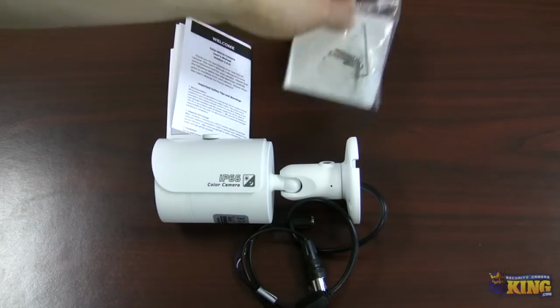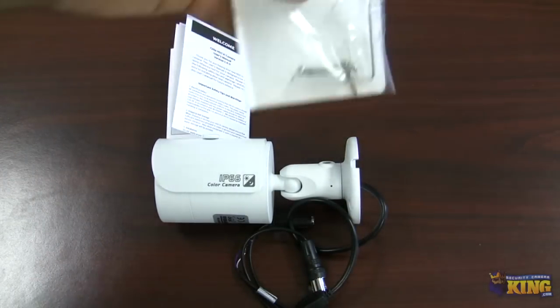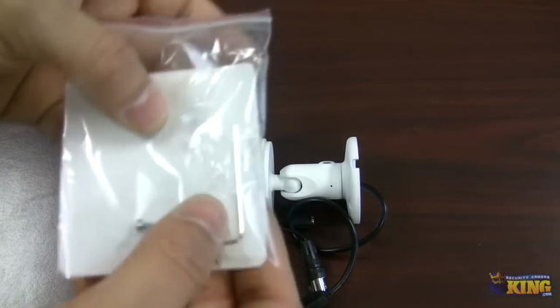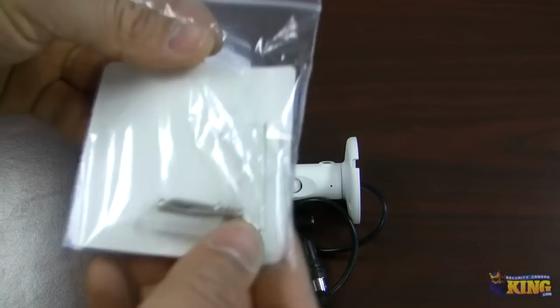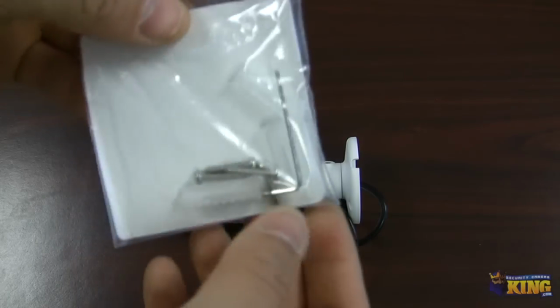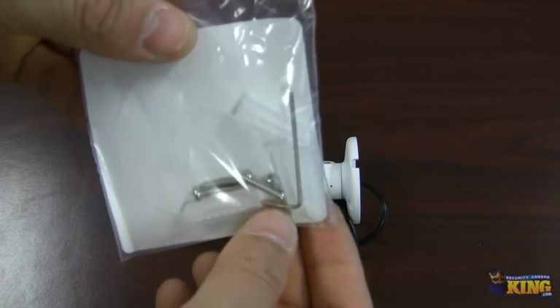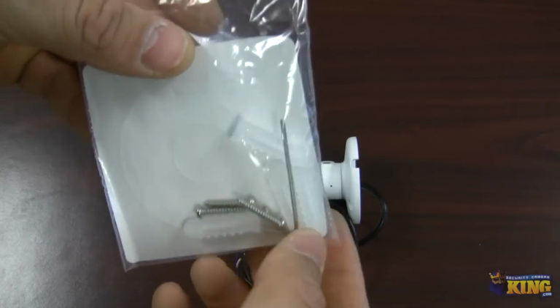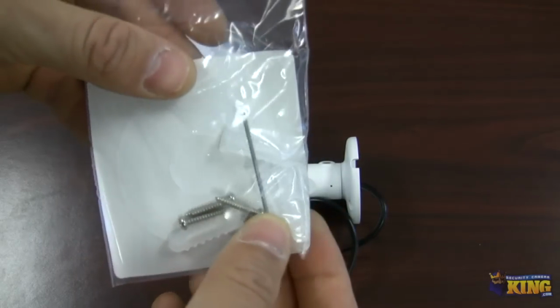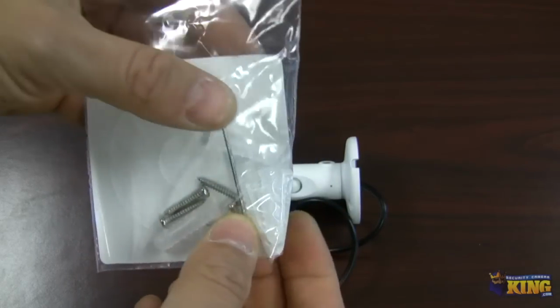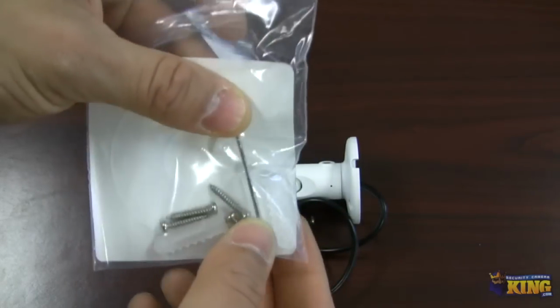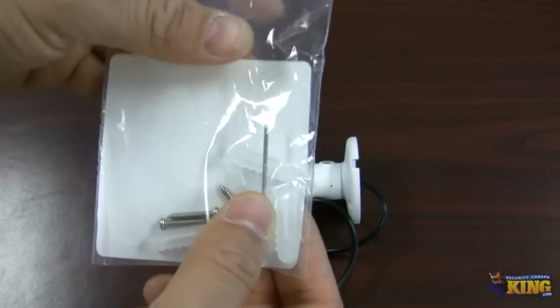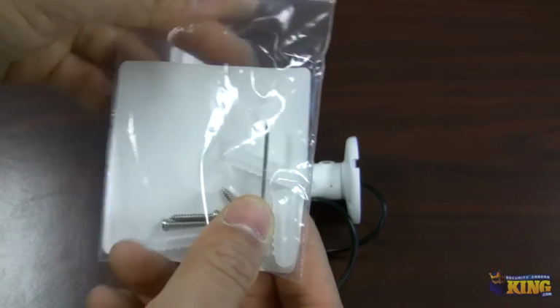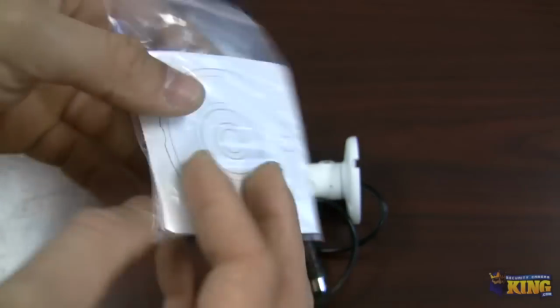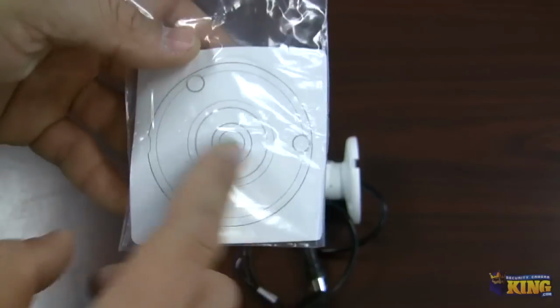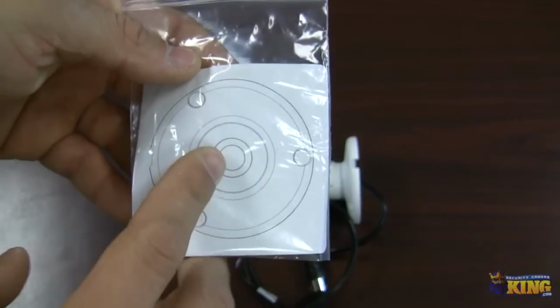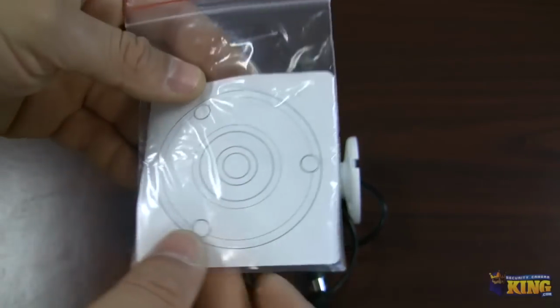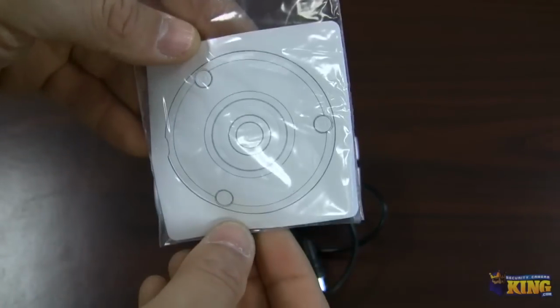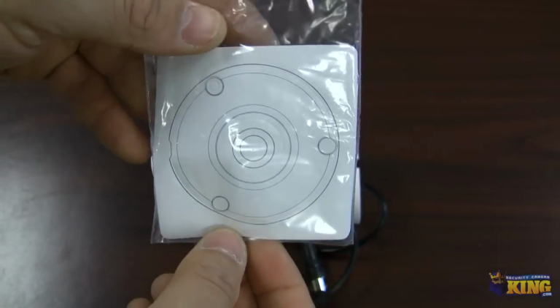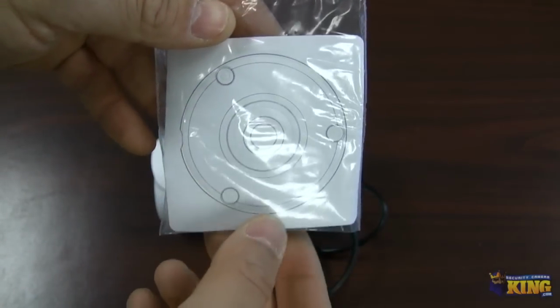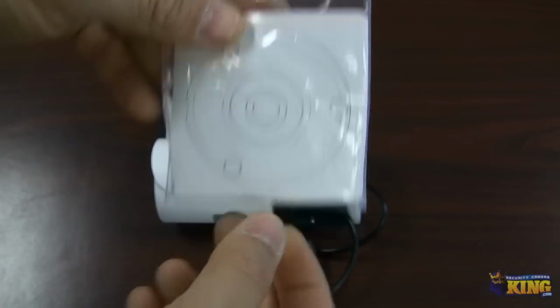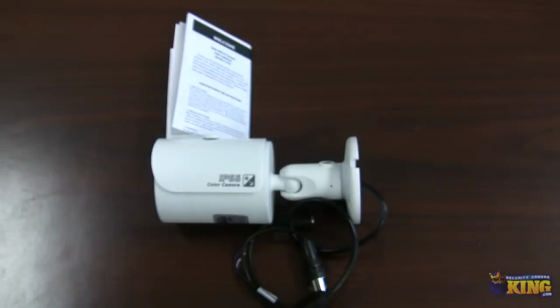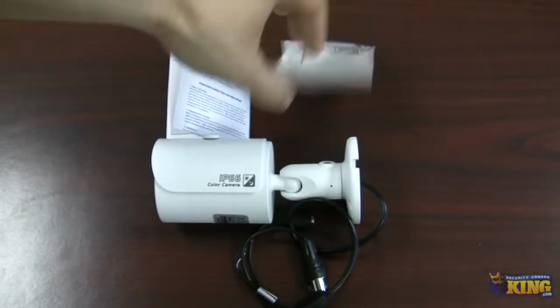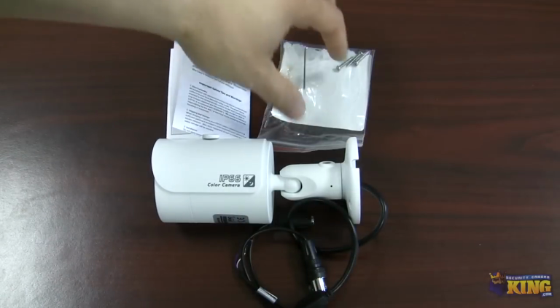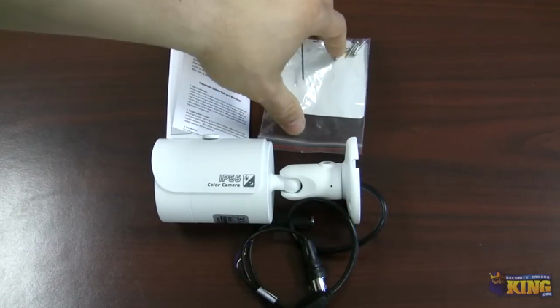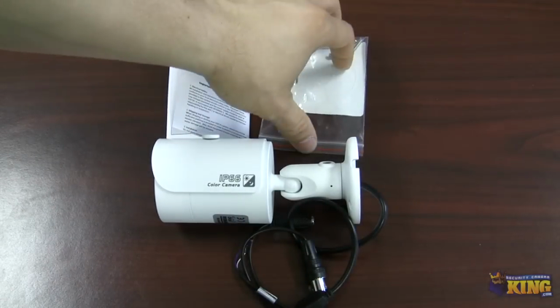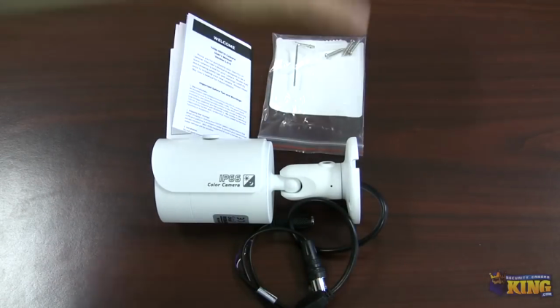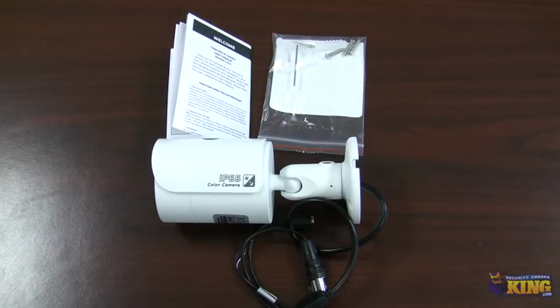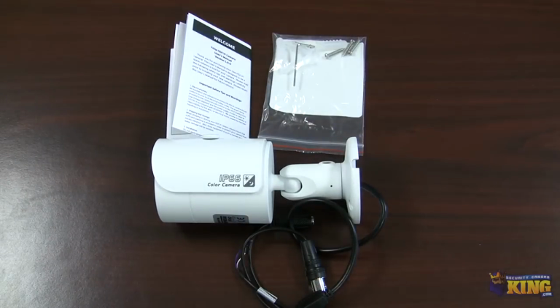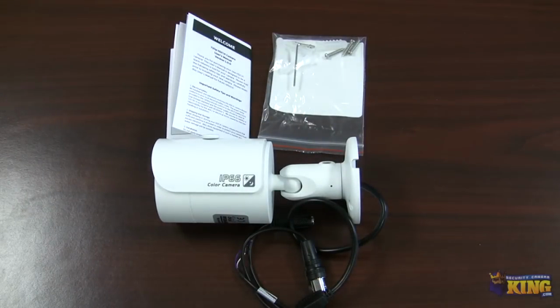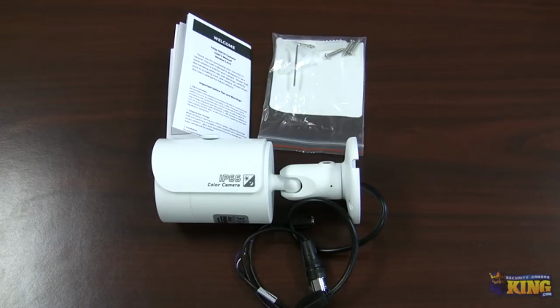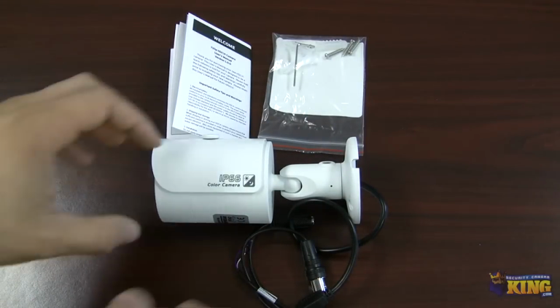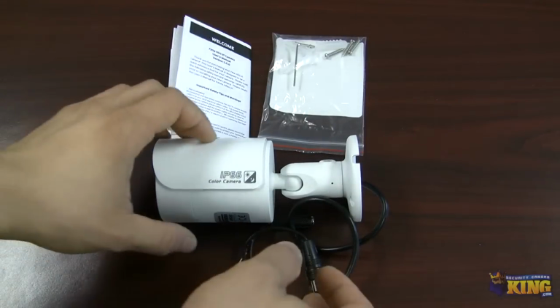It will come with mounting screws, an Allen key for you to move the camera, a bracket for you to mount the camera, and the camera itself.